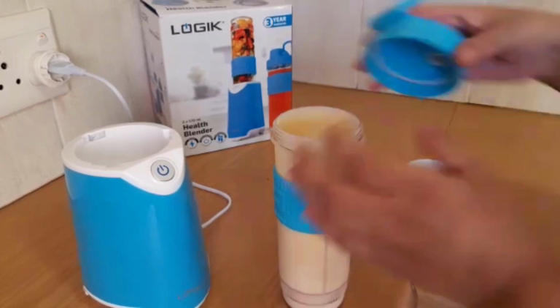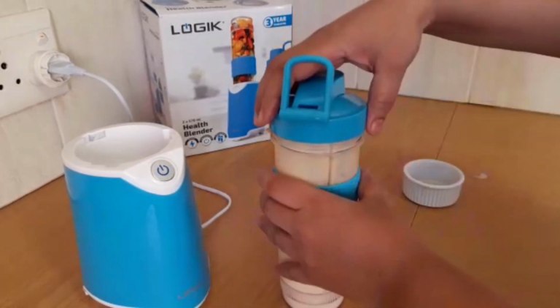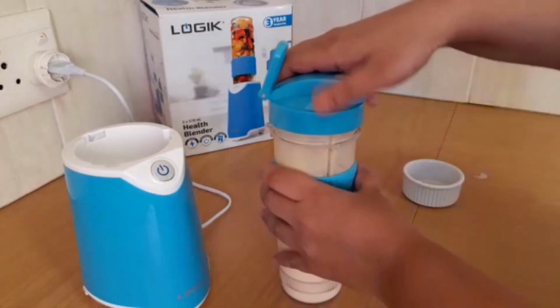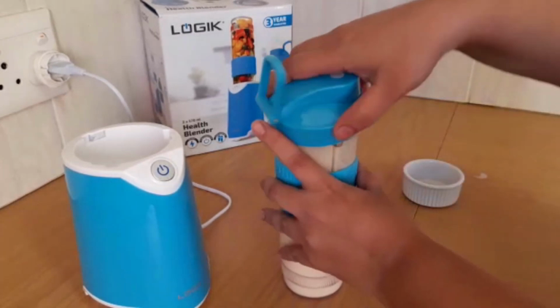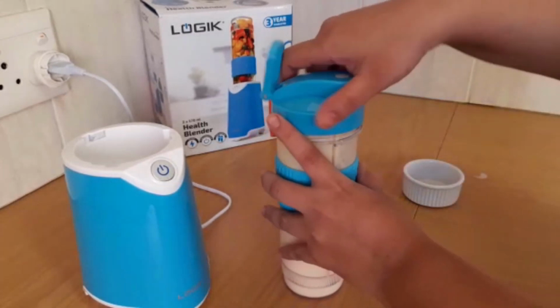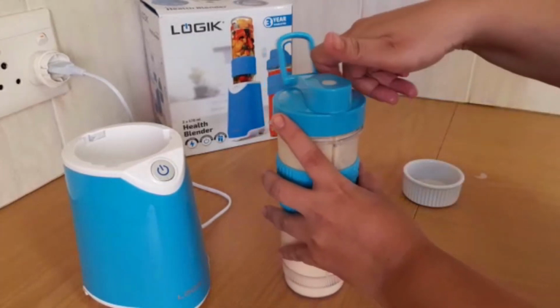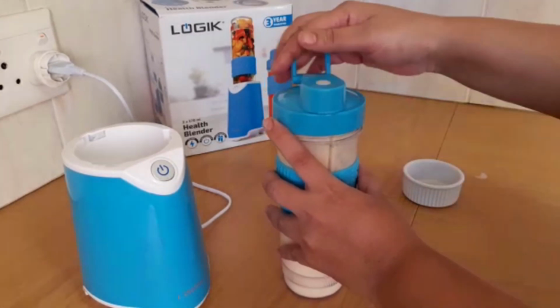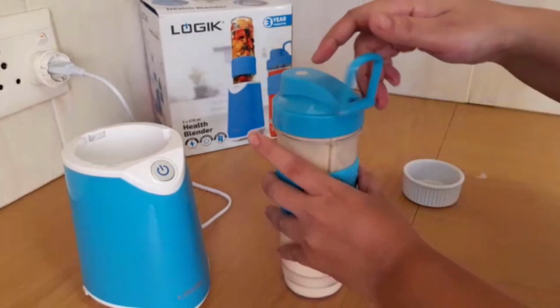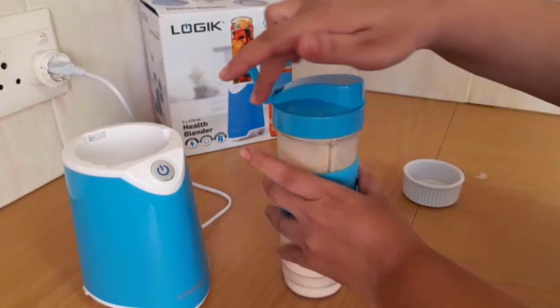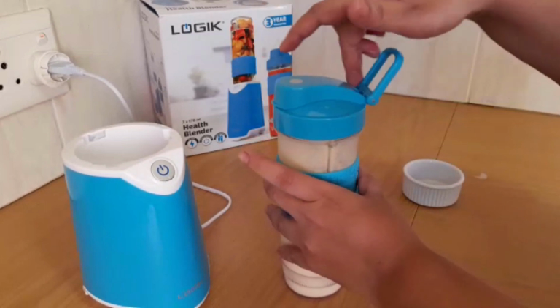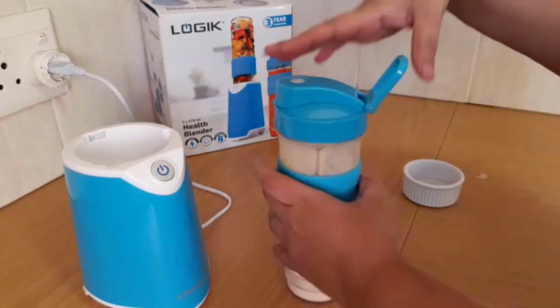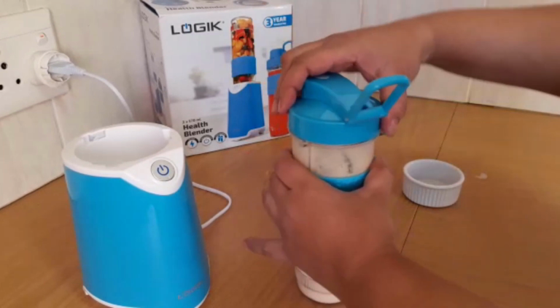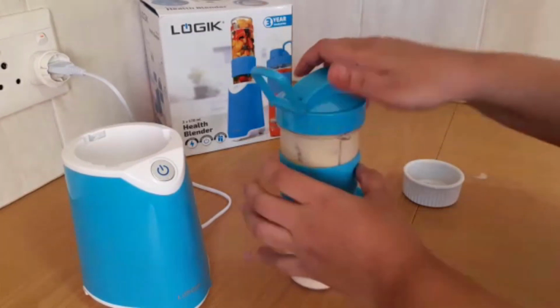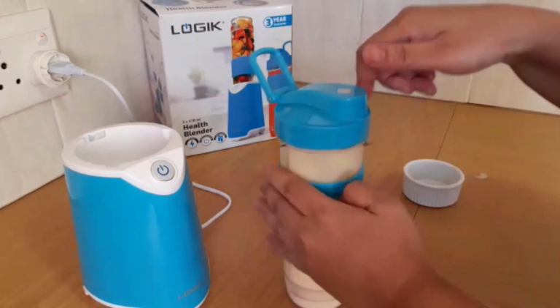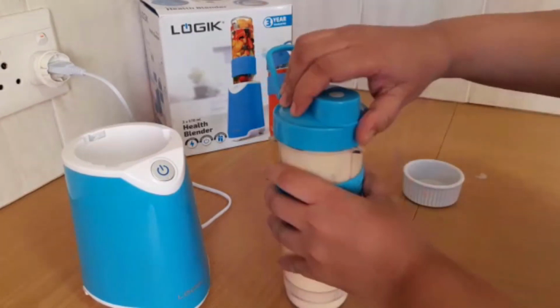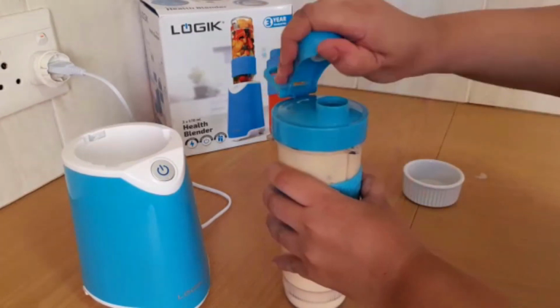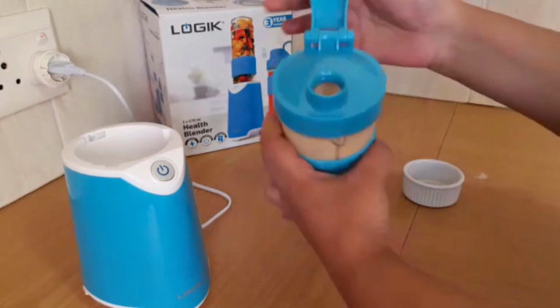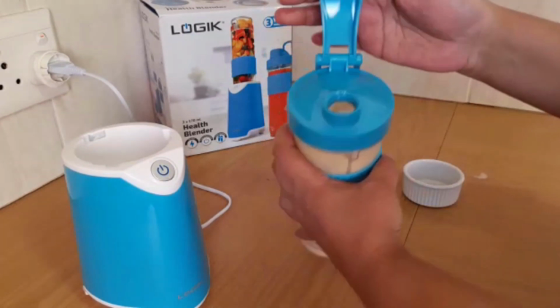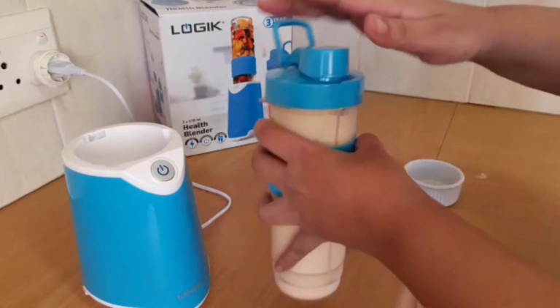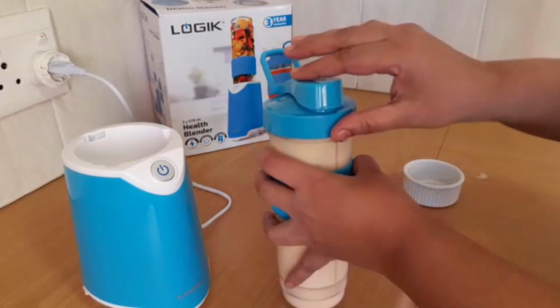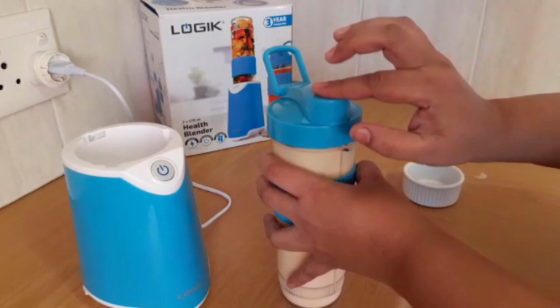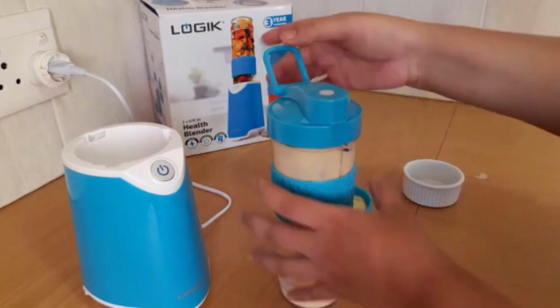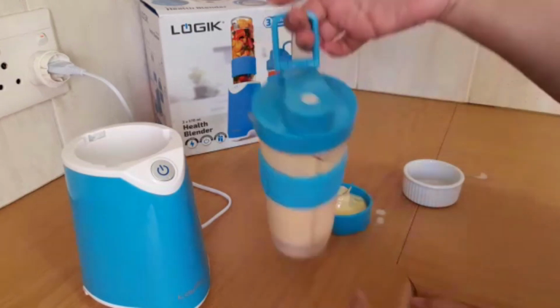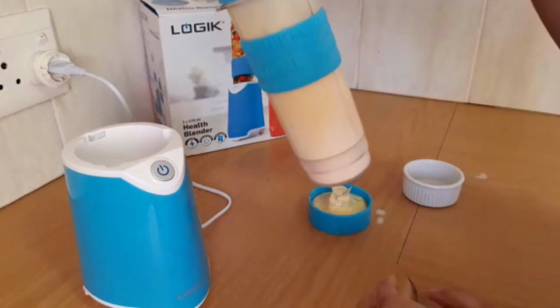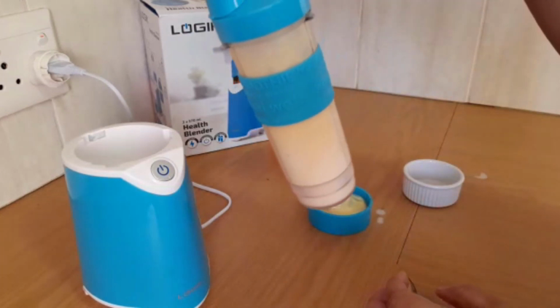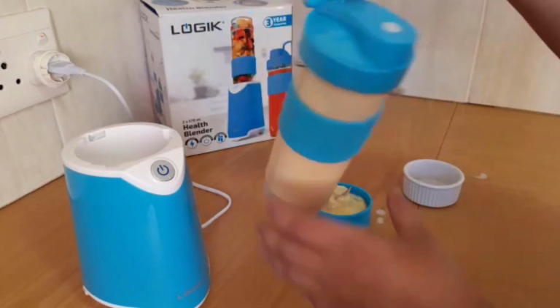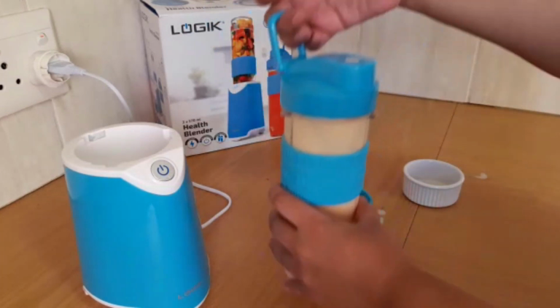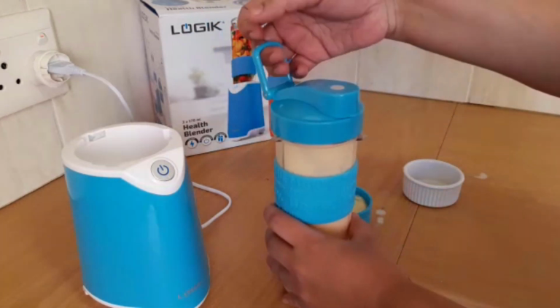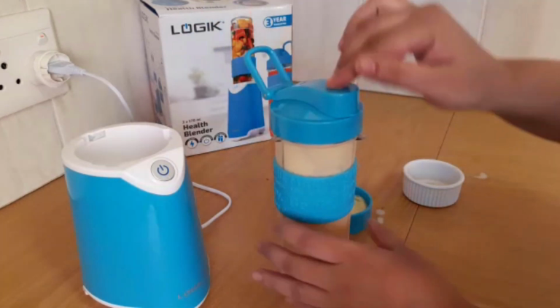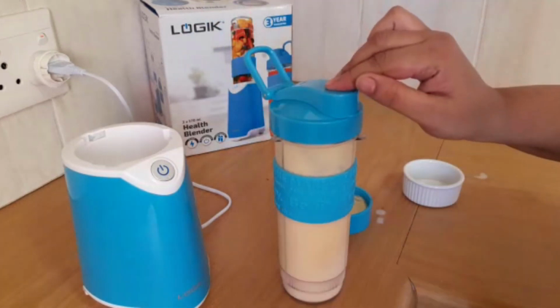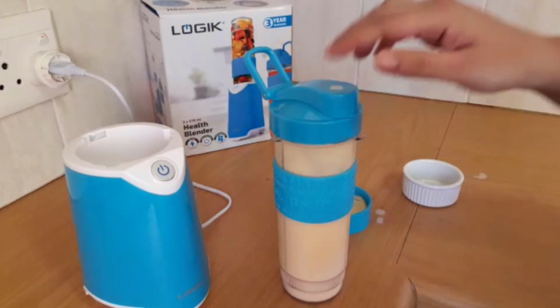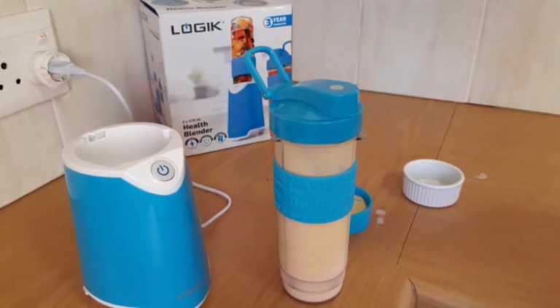Add on the easy pouring spout and you are ready to go. You have your breakfast in a bottle — quick and easy.